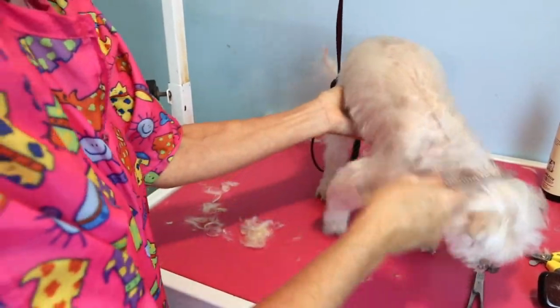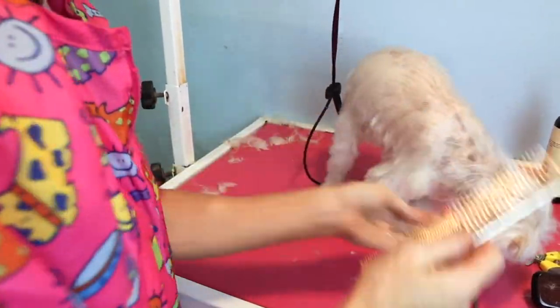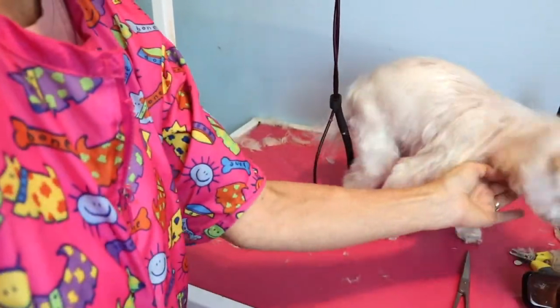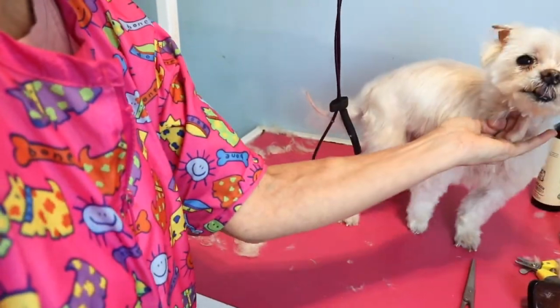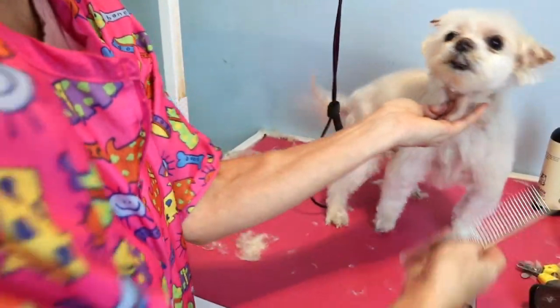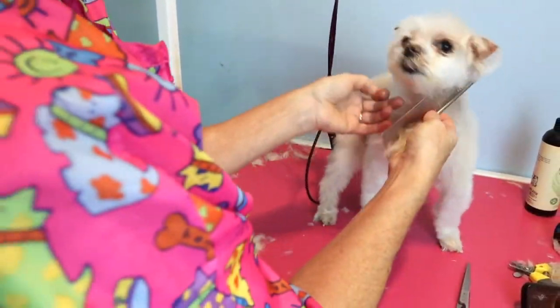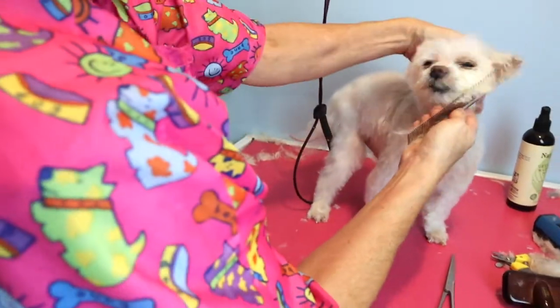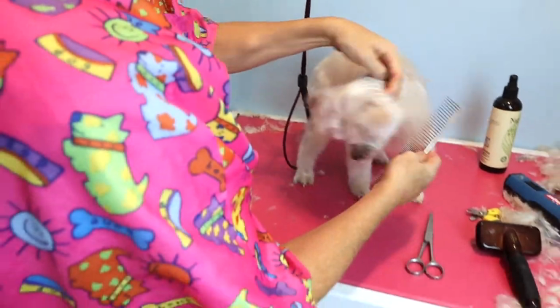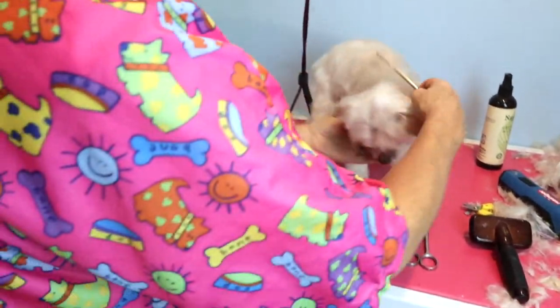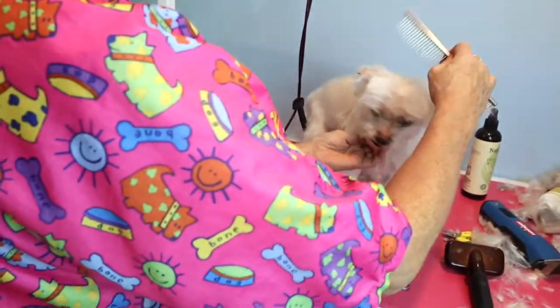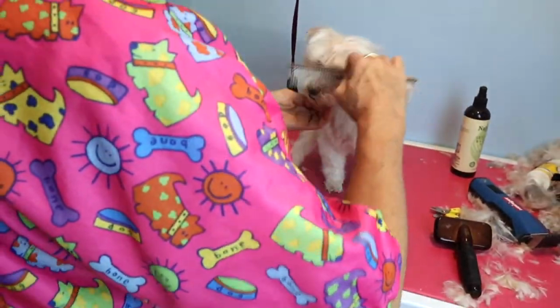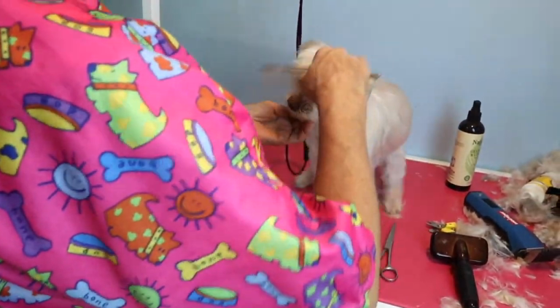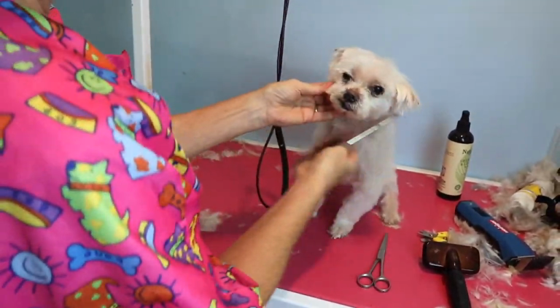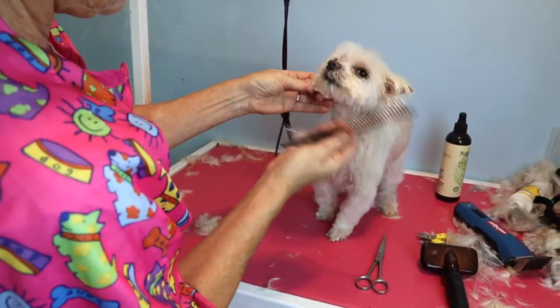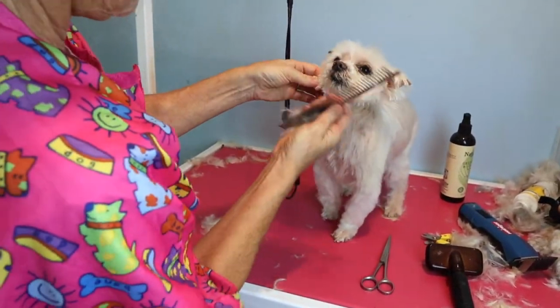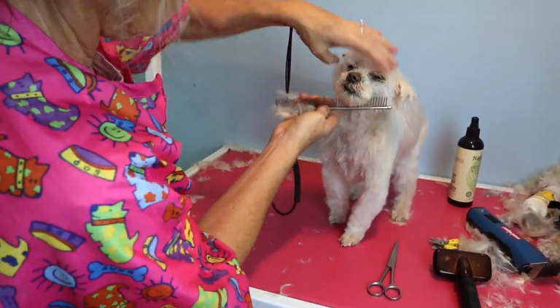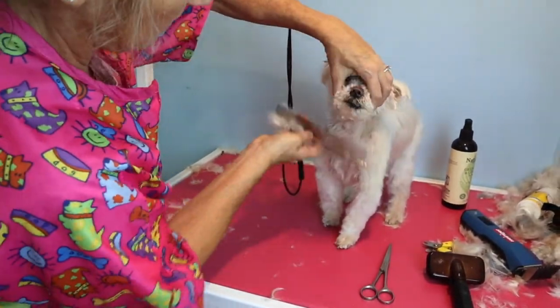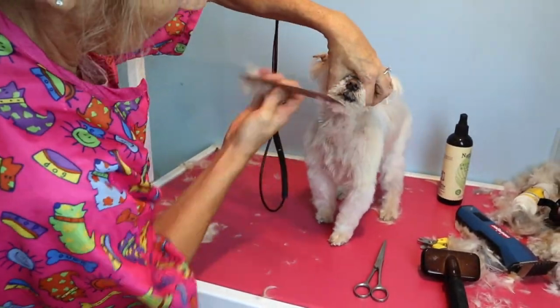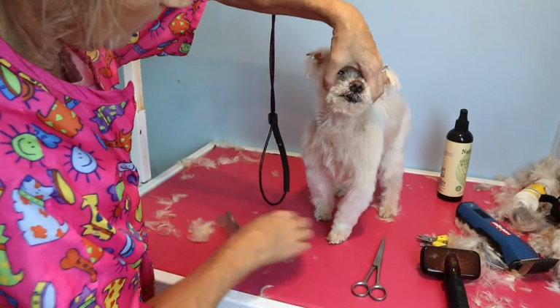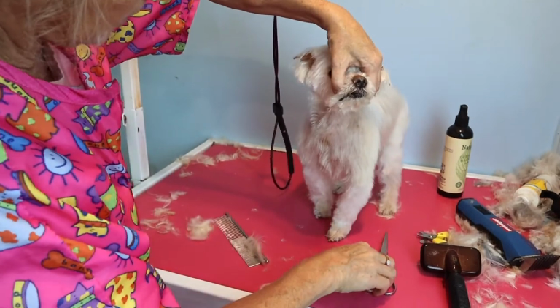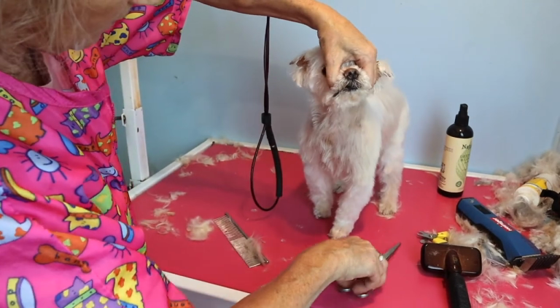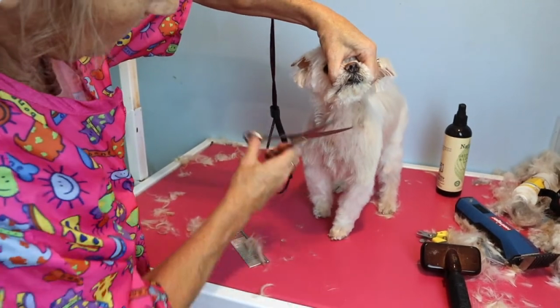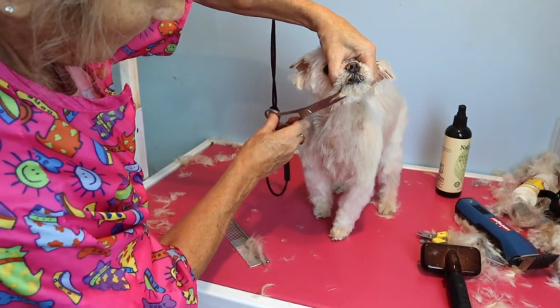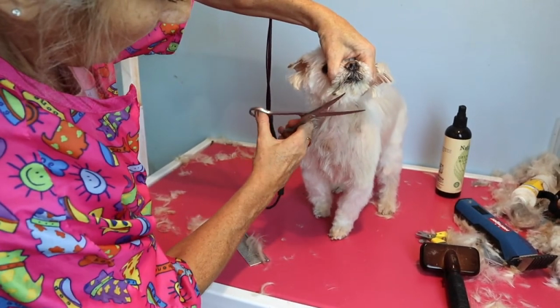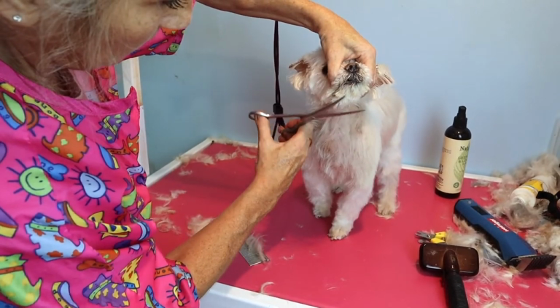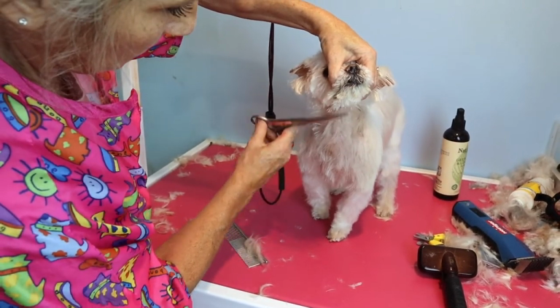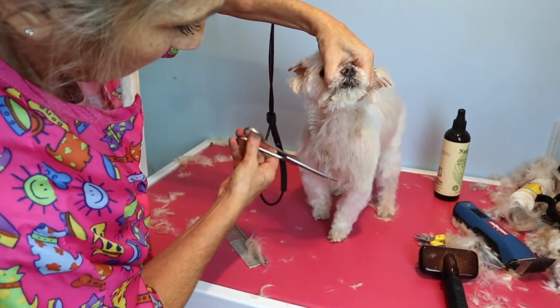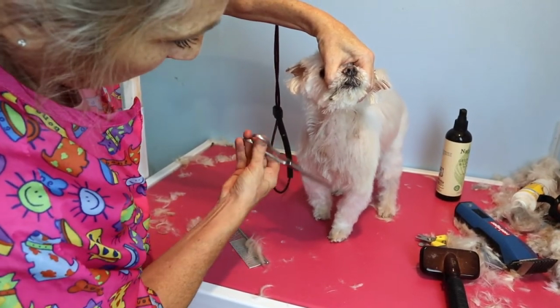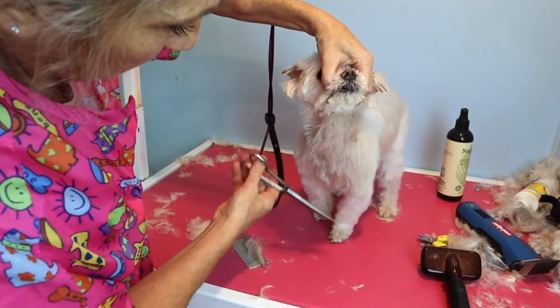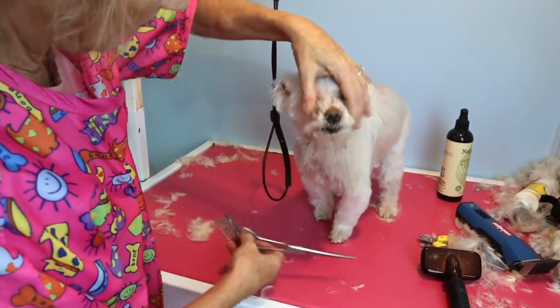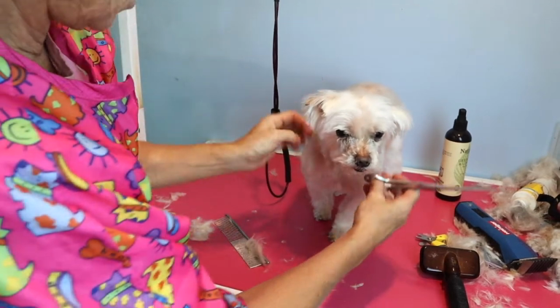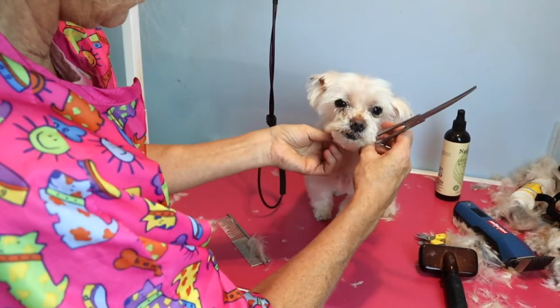I didn't have to shave him very short, and his face — I don't even want to bring a clipper to his face. He's an elderly dog and he's had dental surgery and stuff, so I have to be very gentle with him.